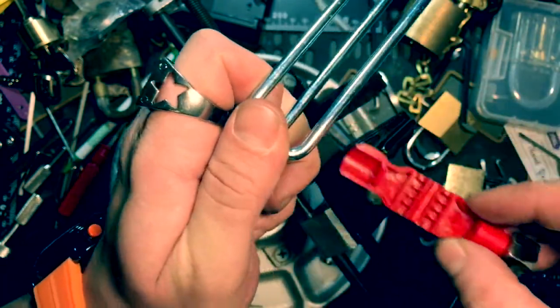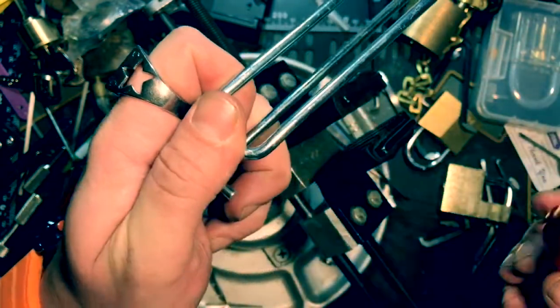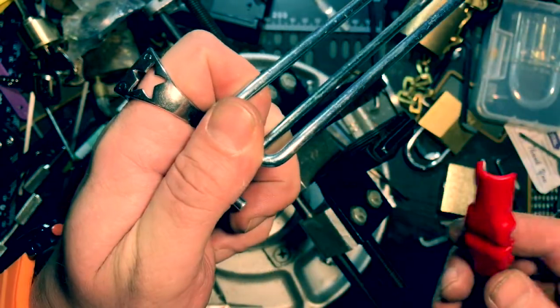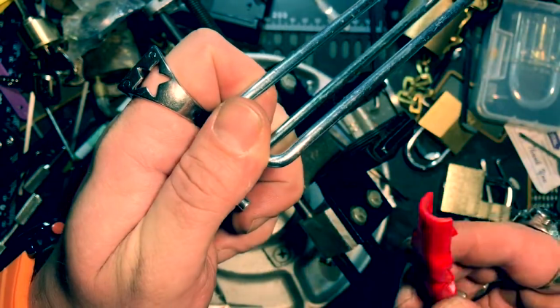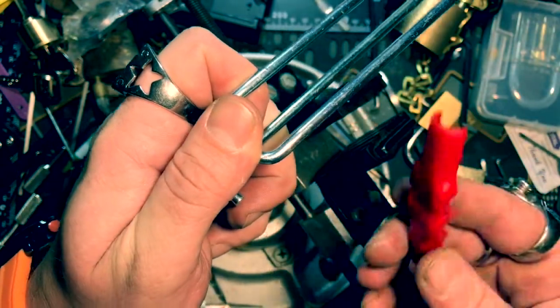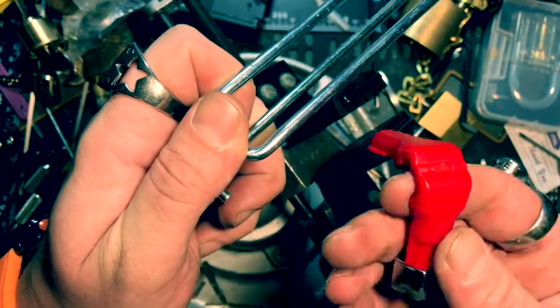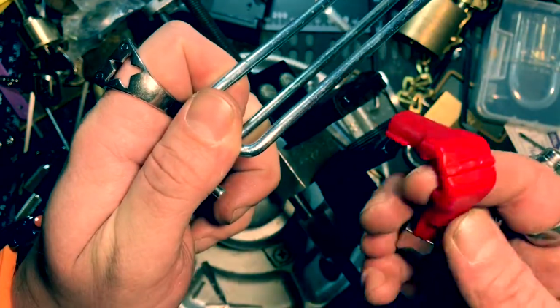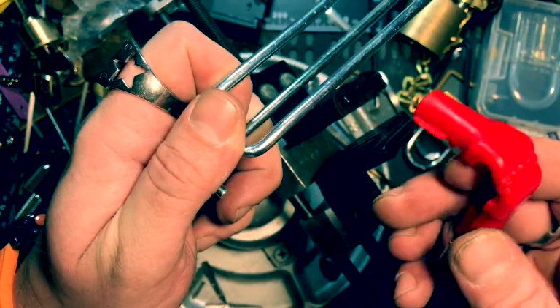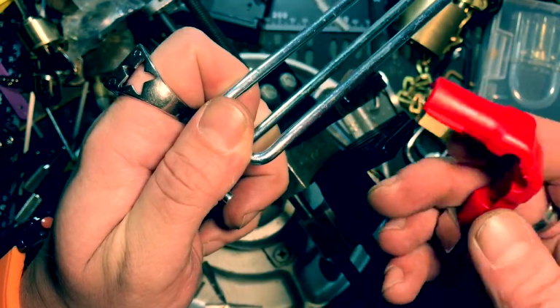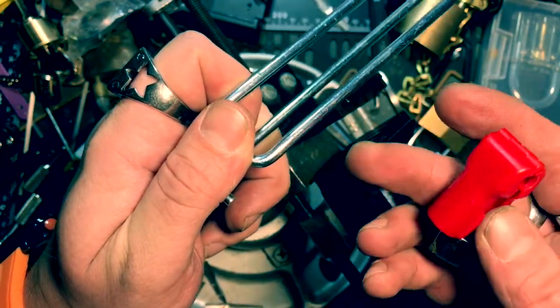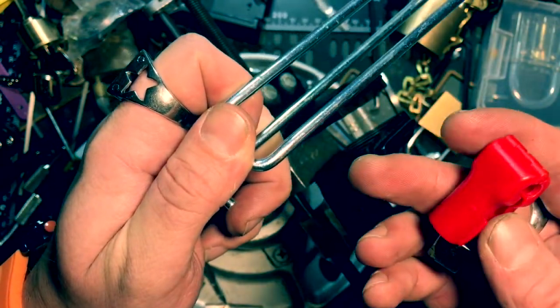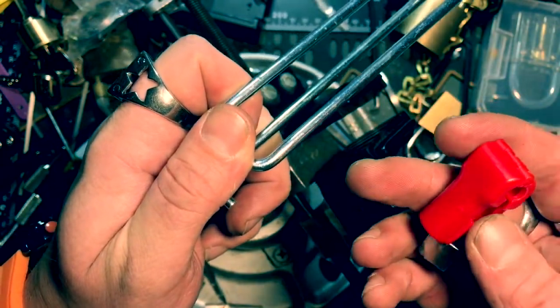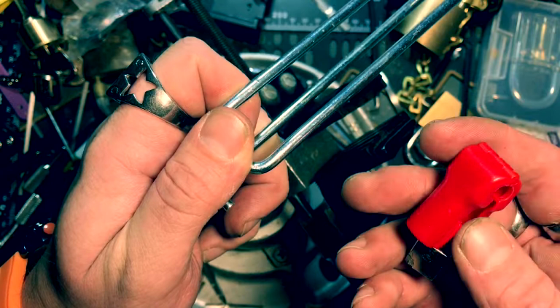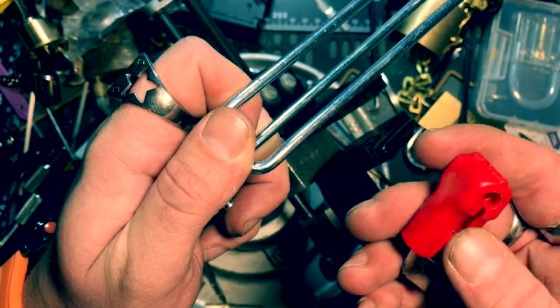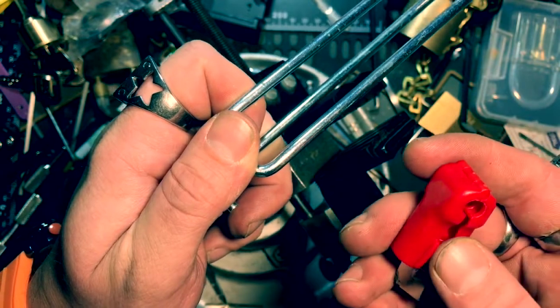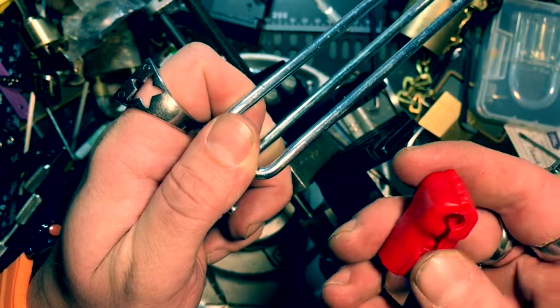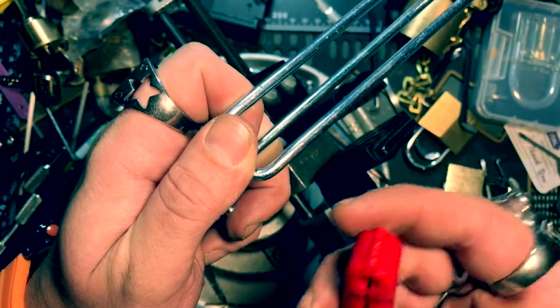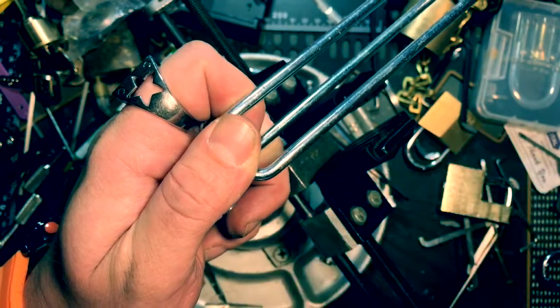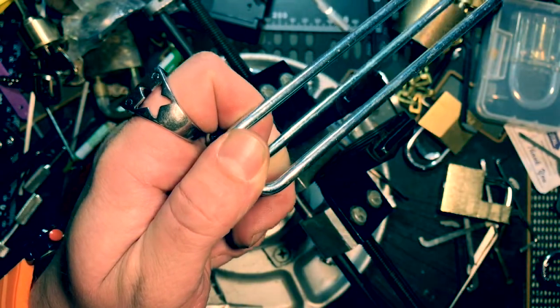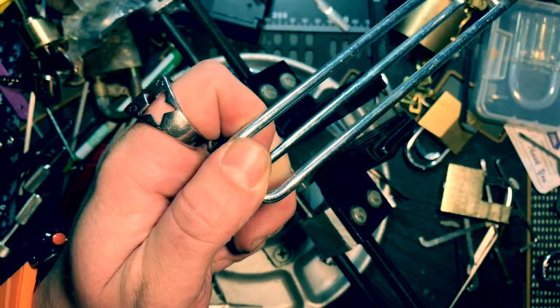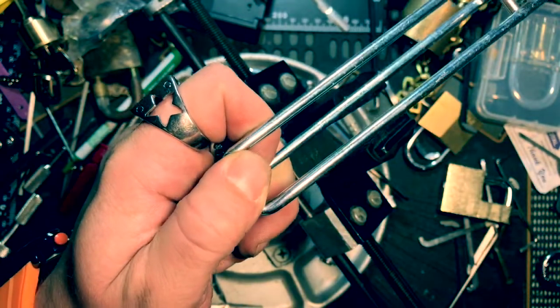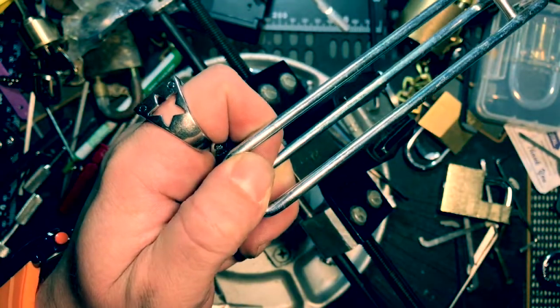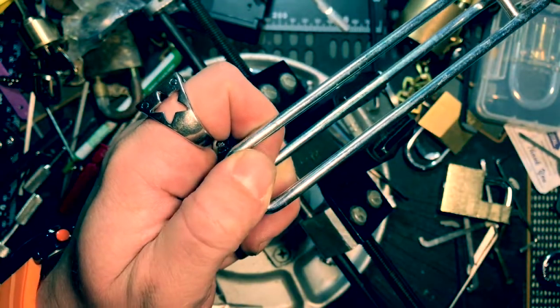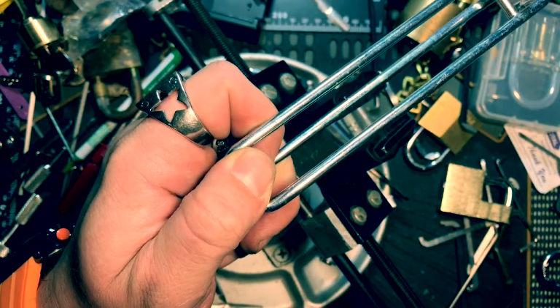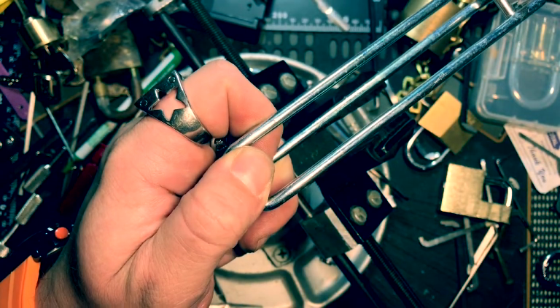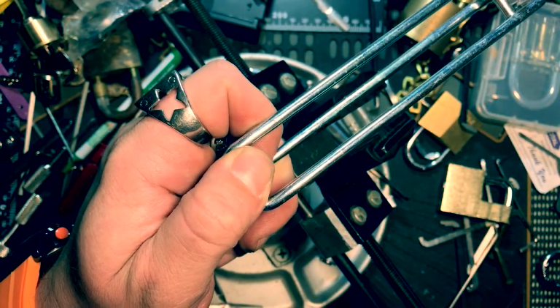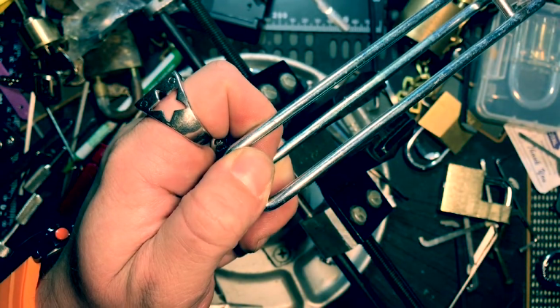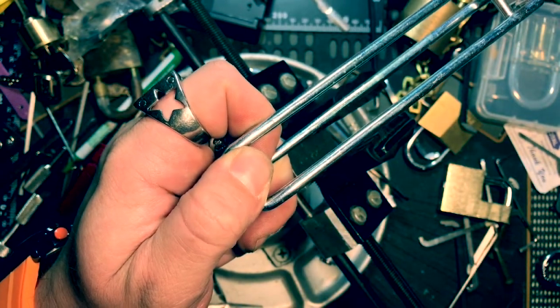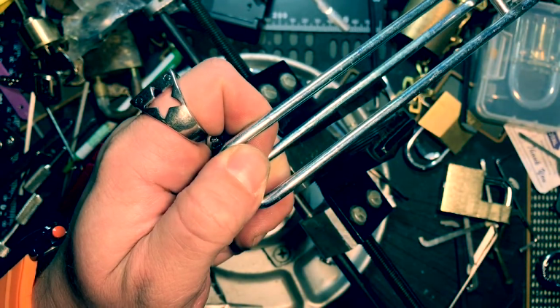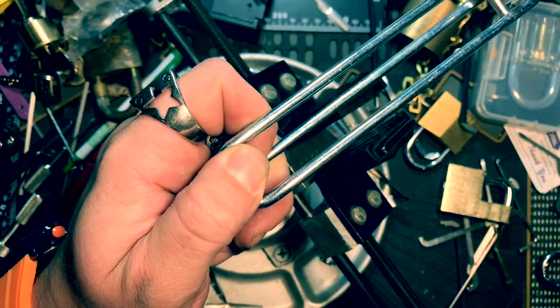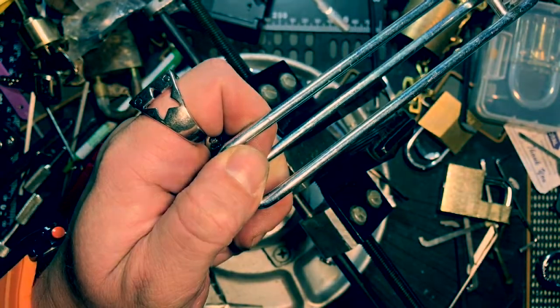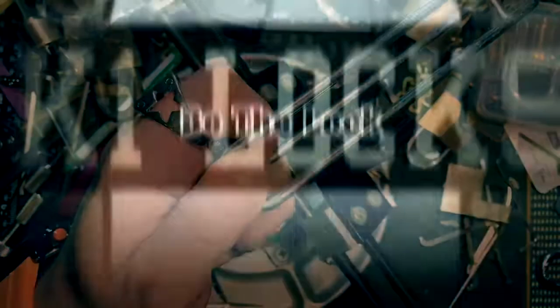I just wanted to show you some of the easy ways people can get them off. All right guys, have a great night.